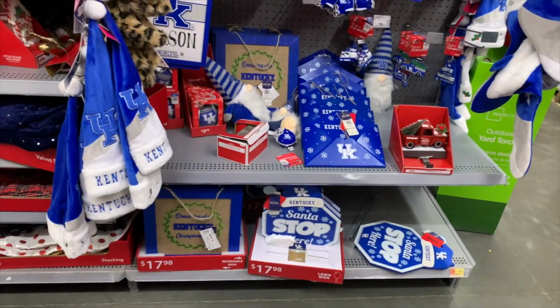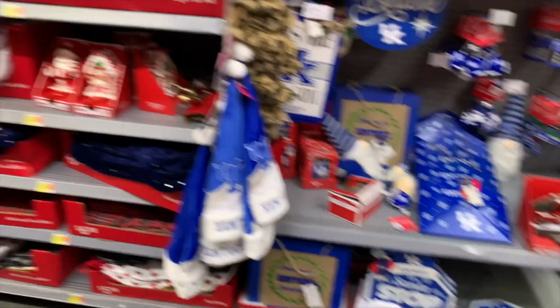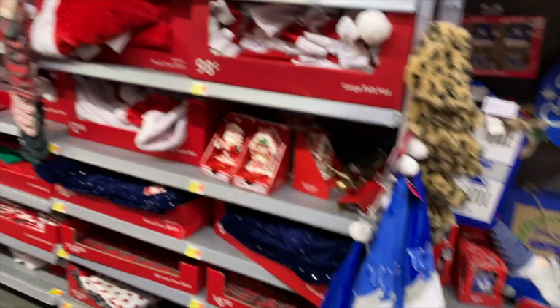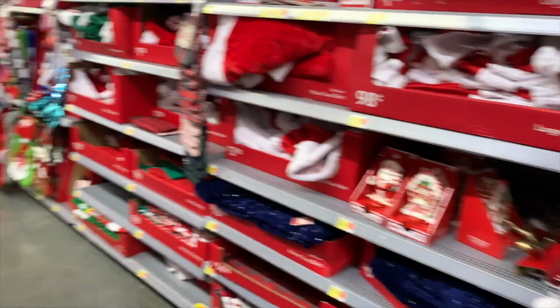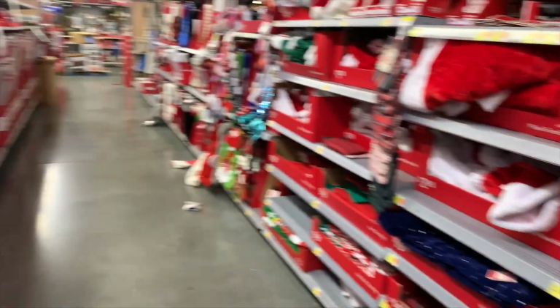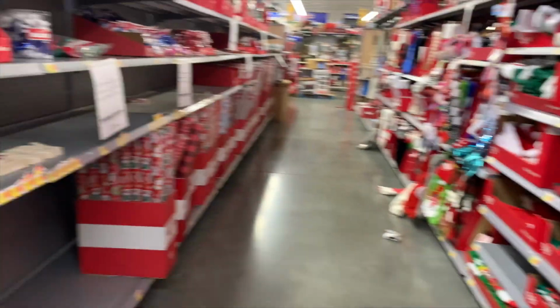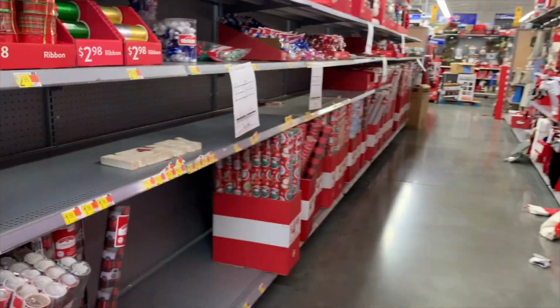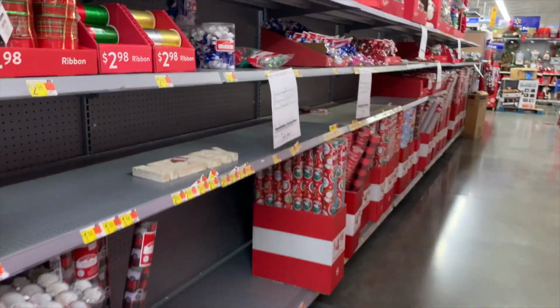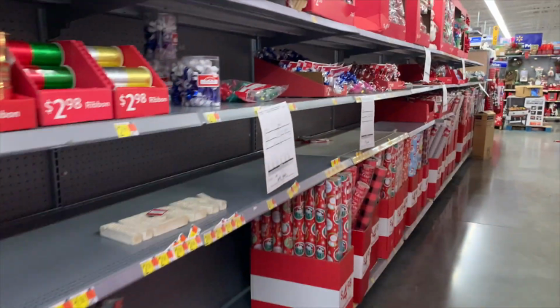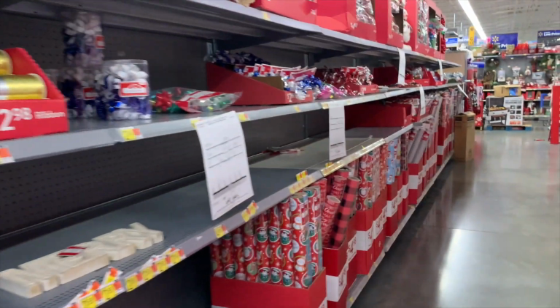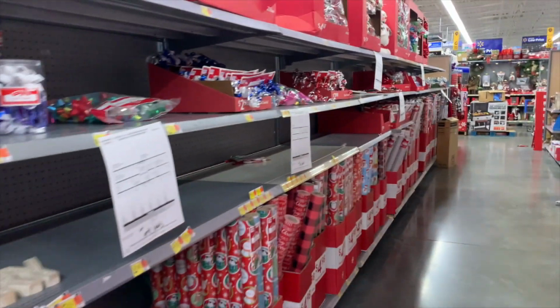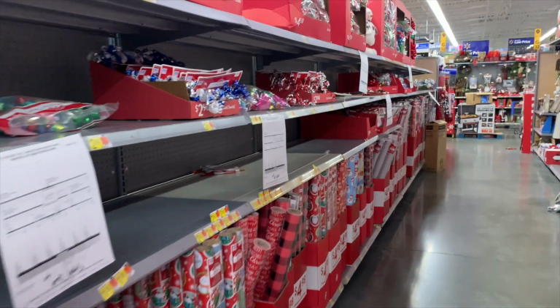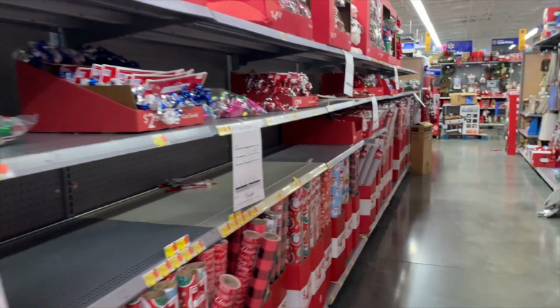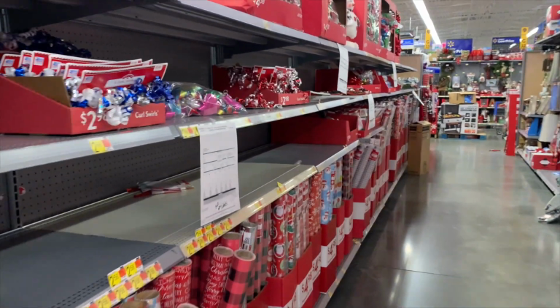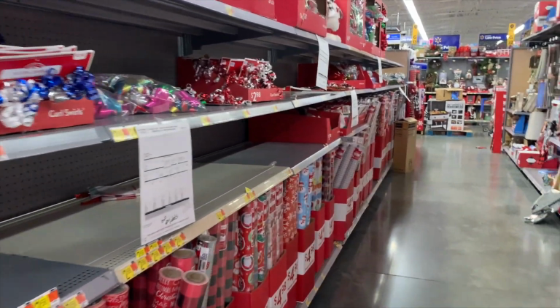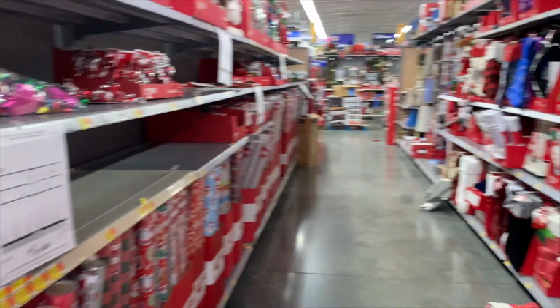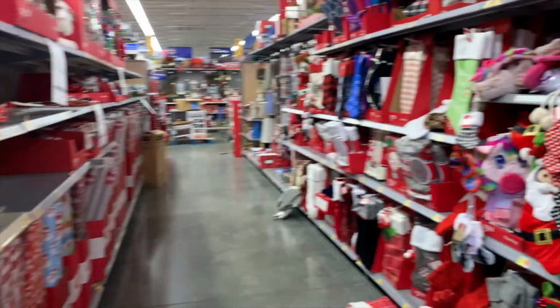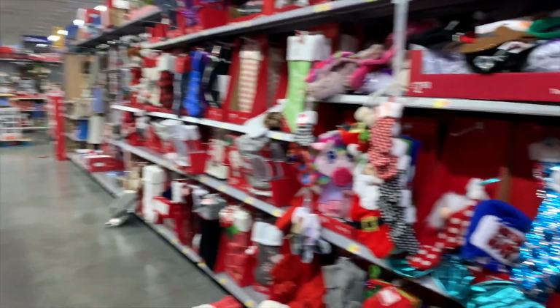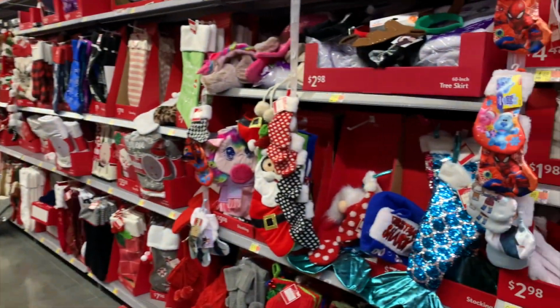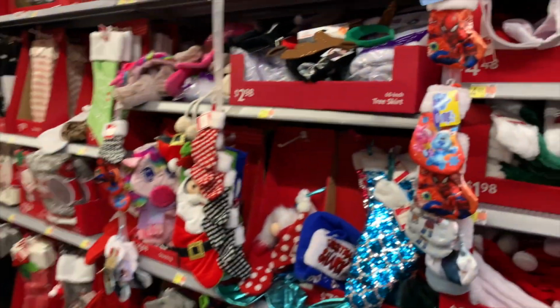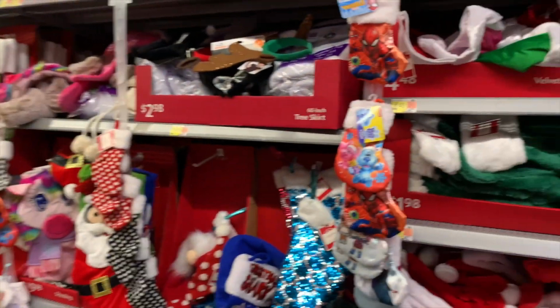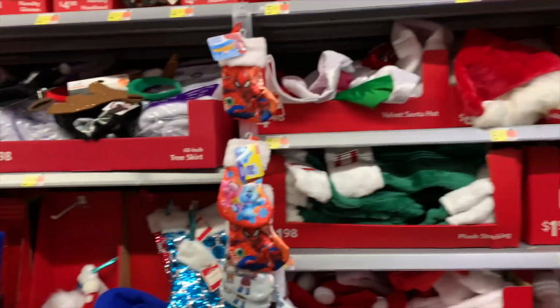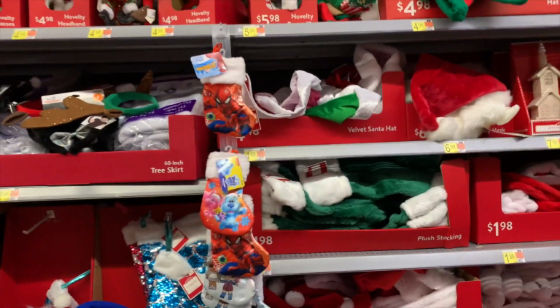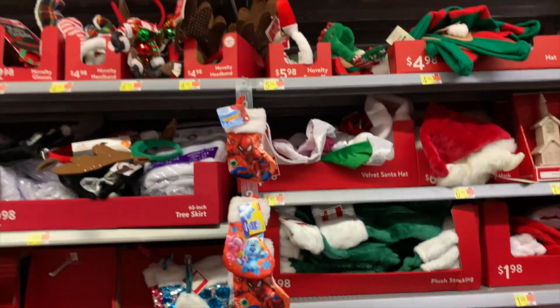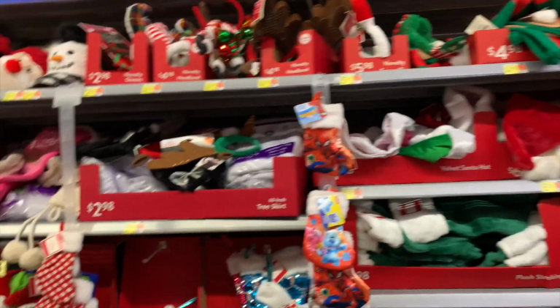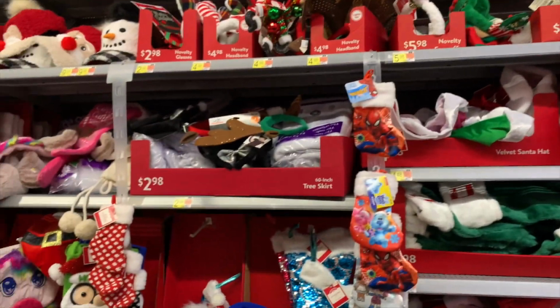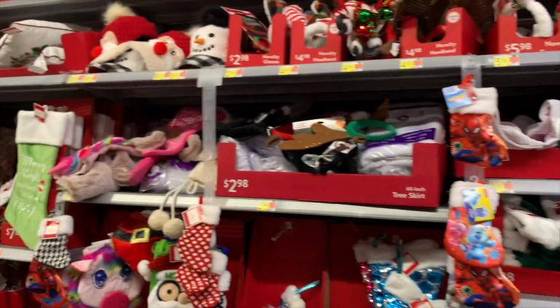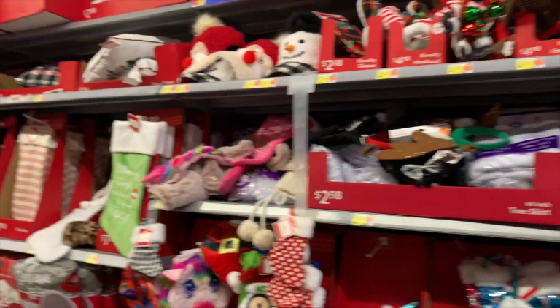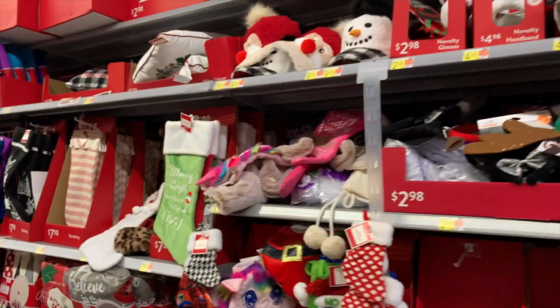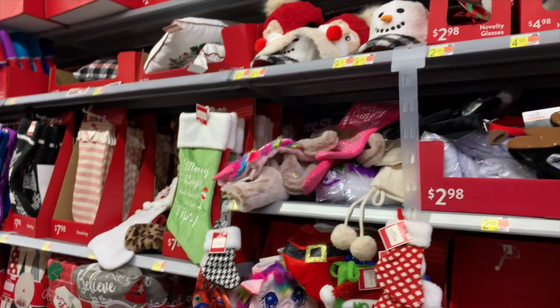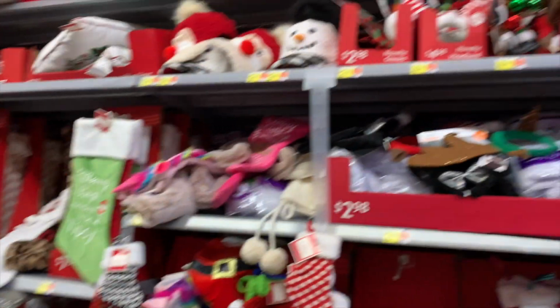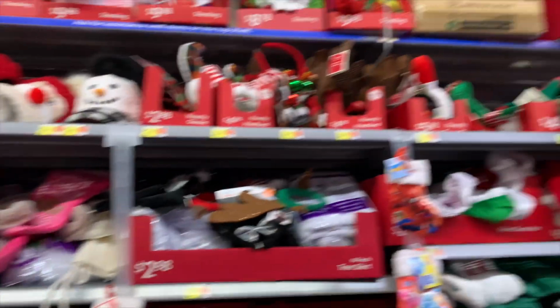Pretty much they also have stockings, wrapping paper, supplies for wrapping, bags — things like that. Let me know: are you someone that actually wraps presents, or do you put it in a bag, or do you just set it under the tree as it is?